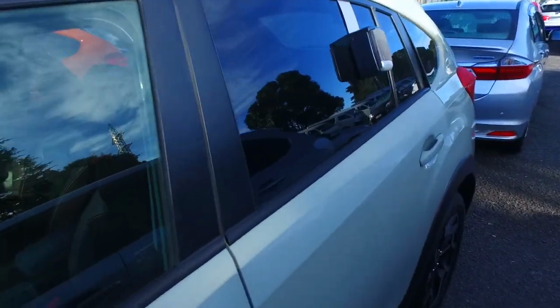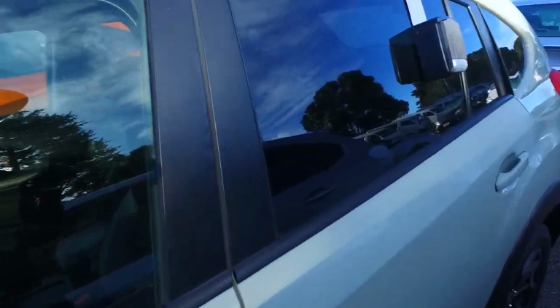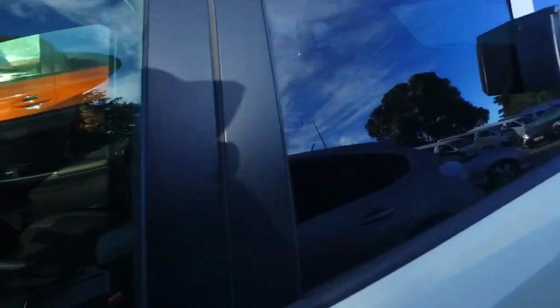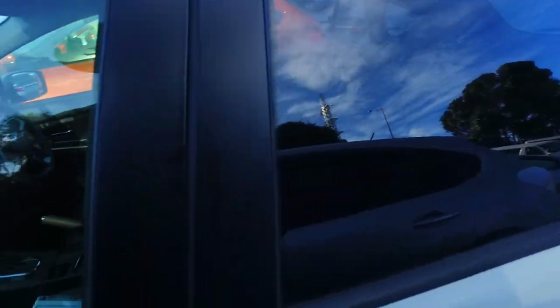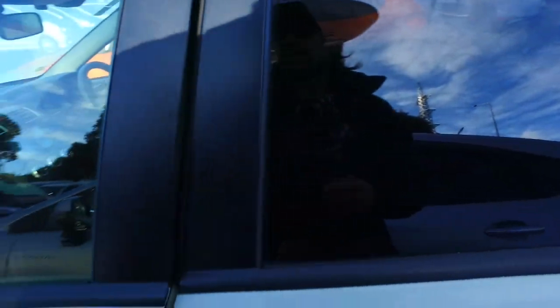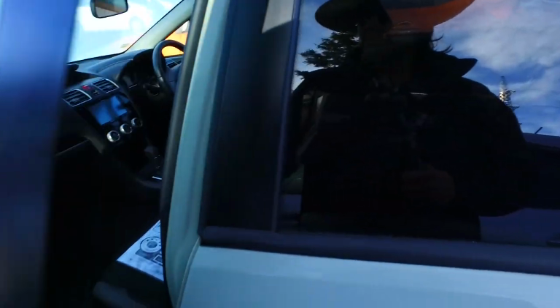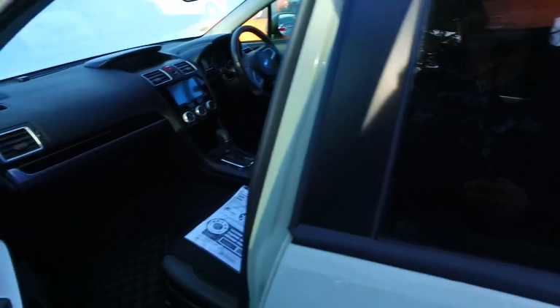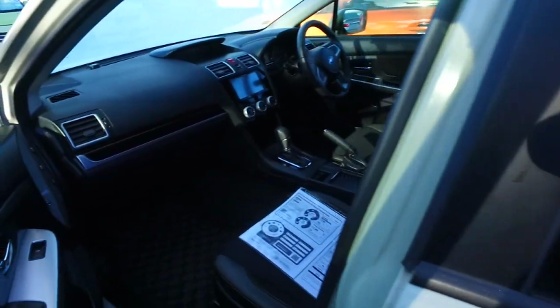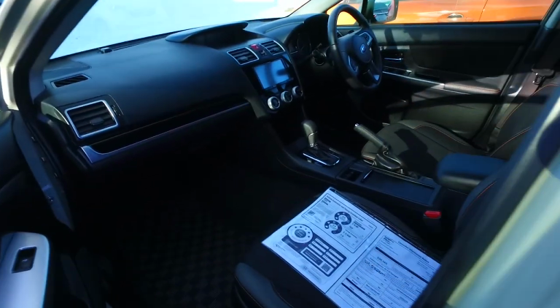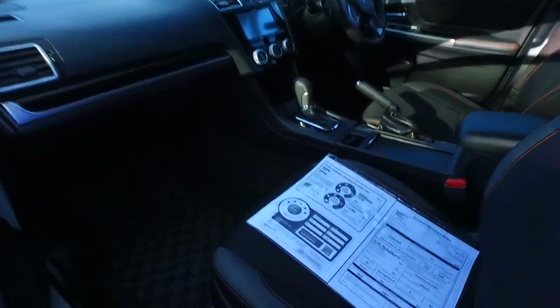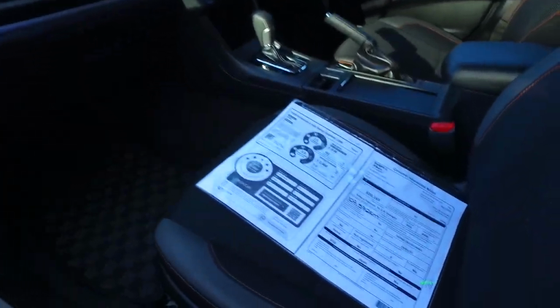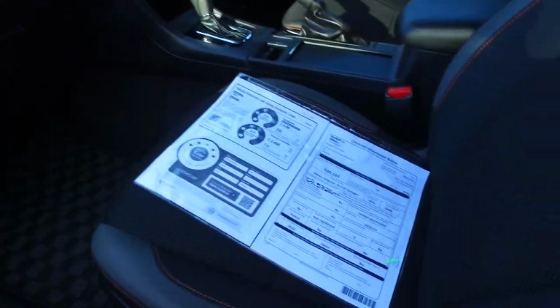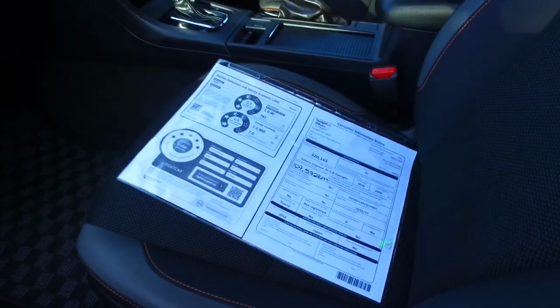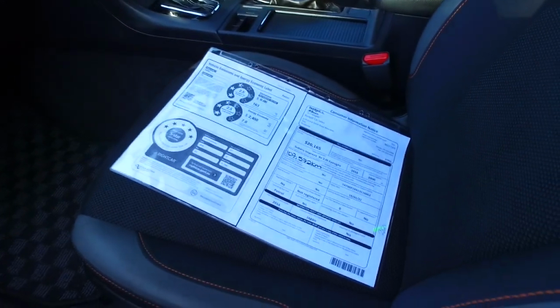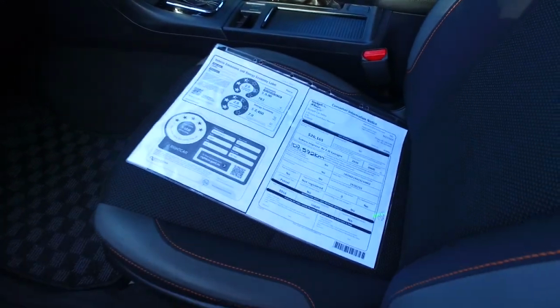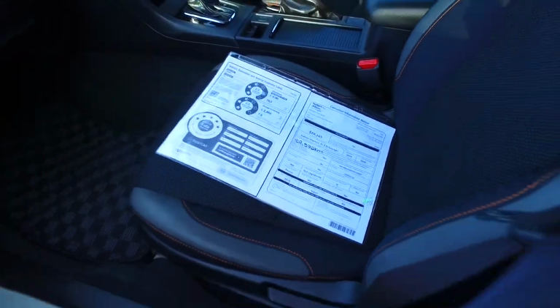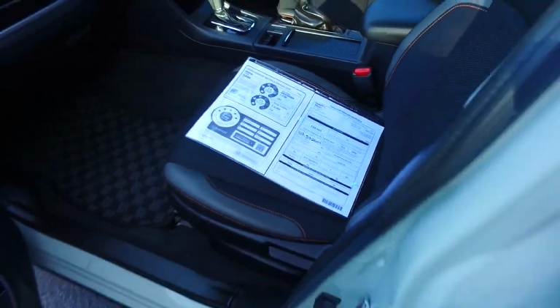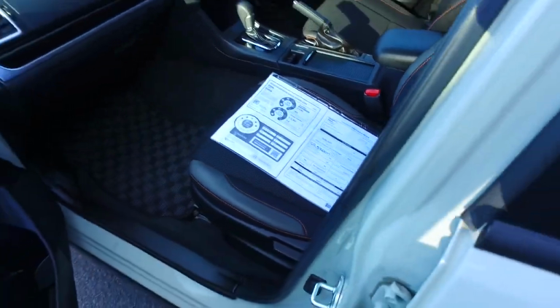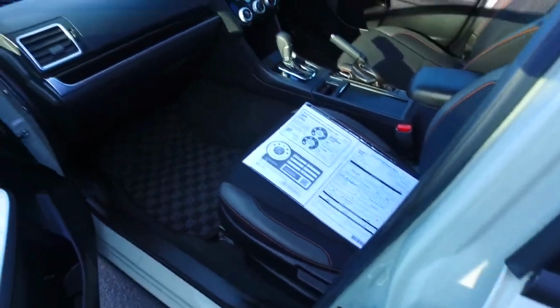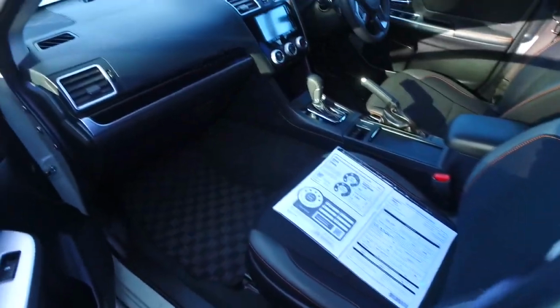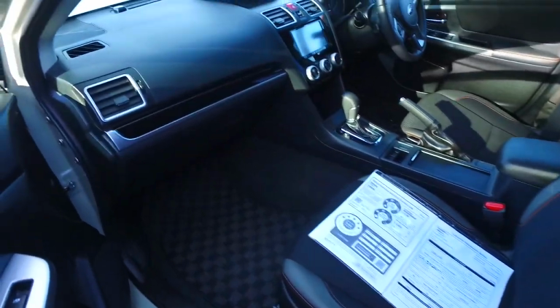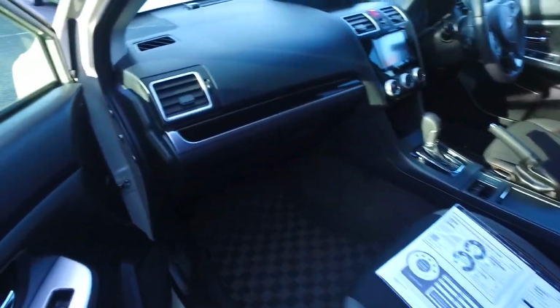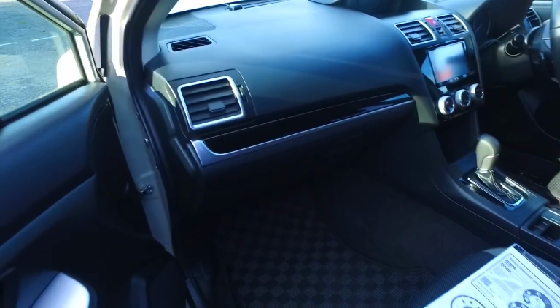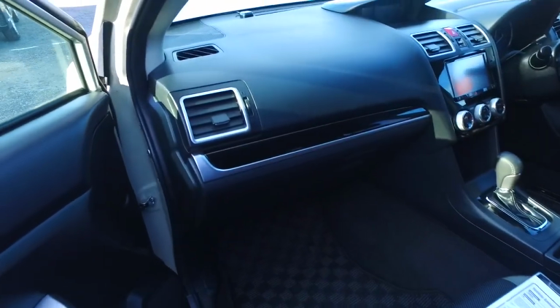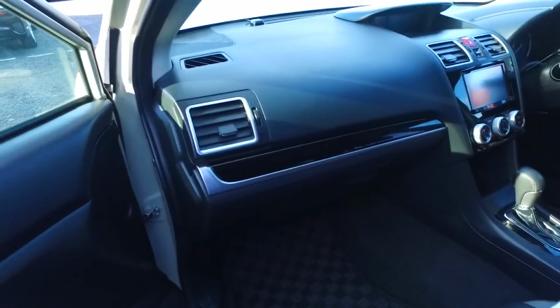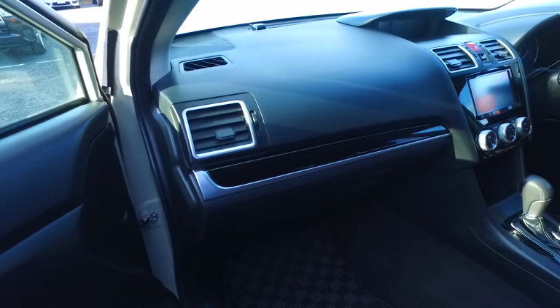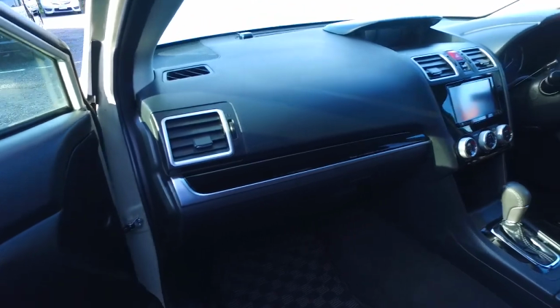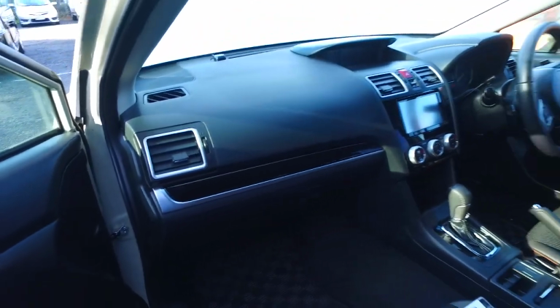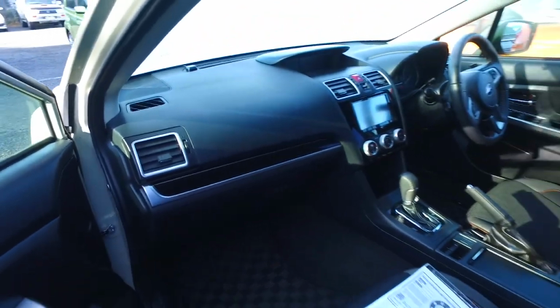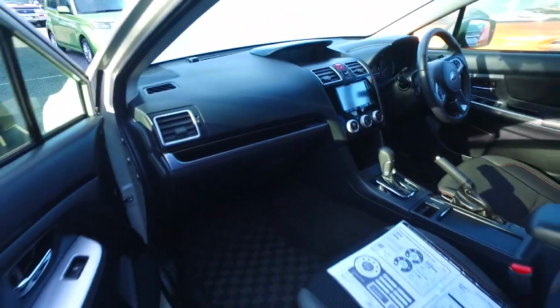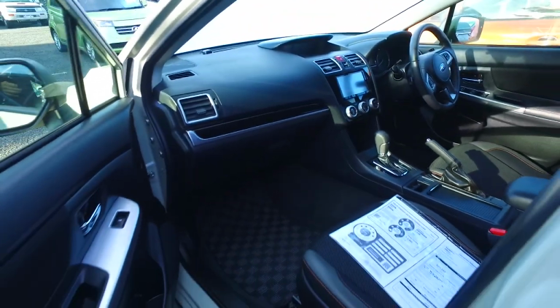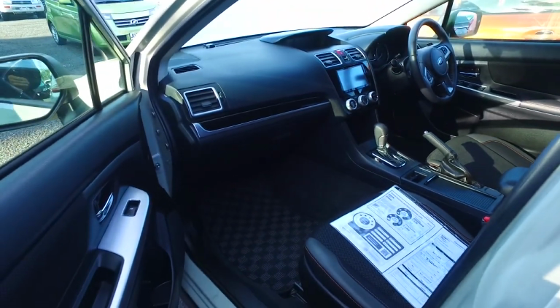The driveway price on the vehicle is $20,165. That is the all-inclusive price — with cash, finance, or whatever, same price anyway.